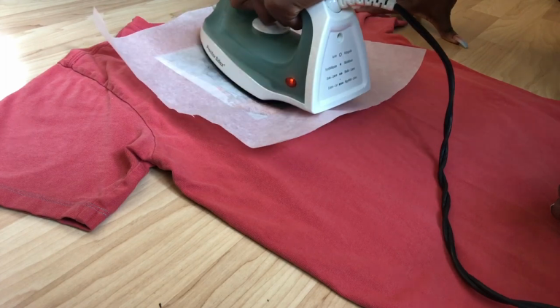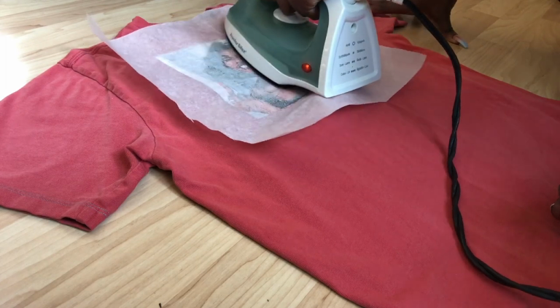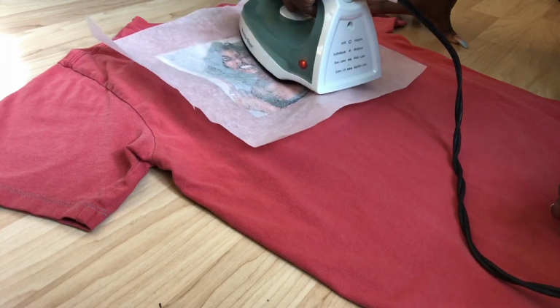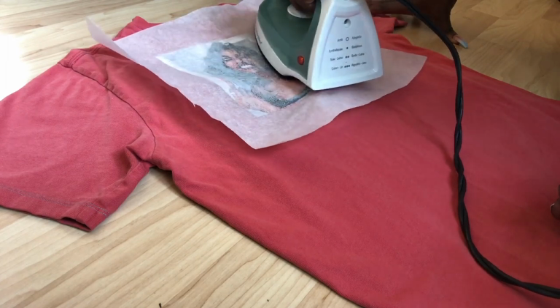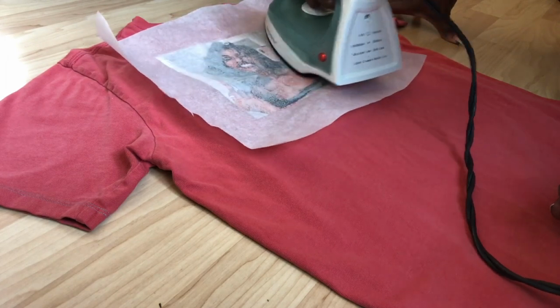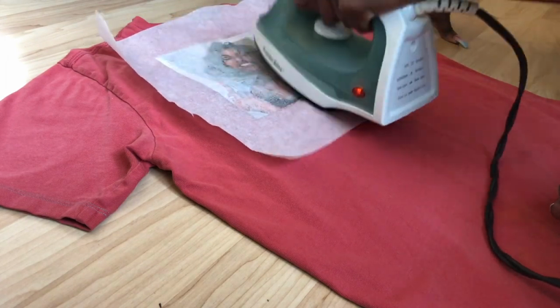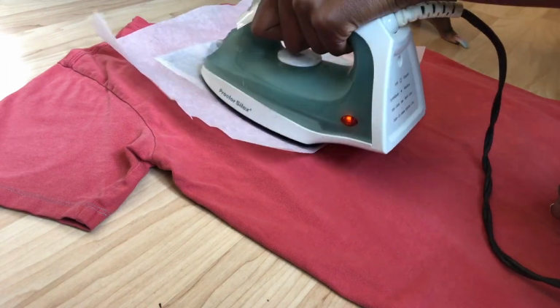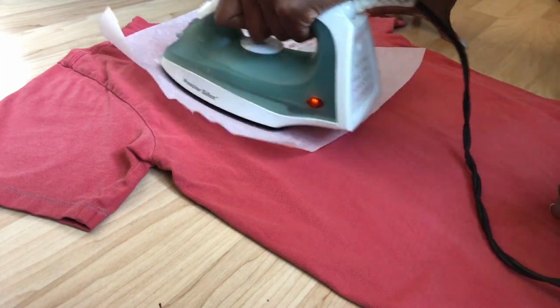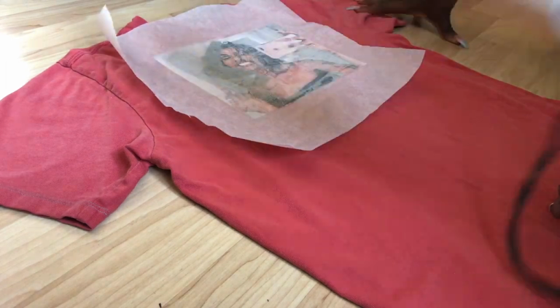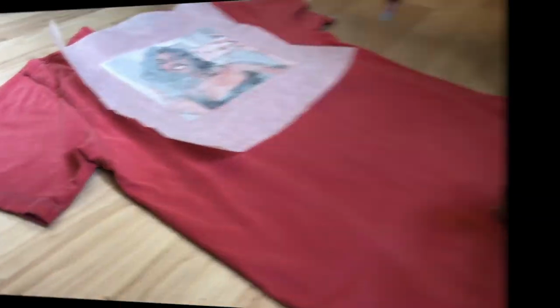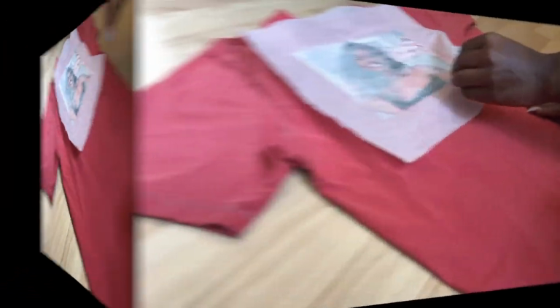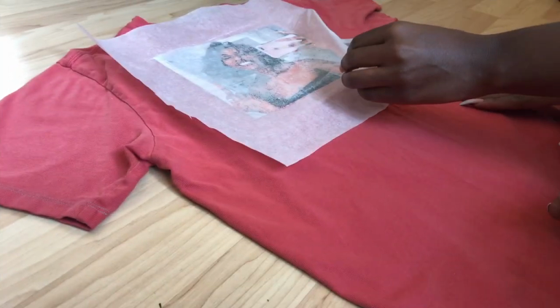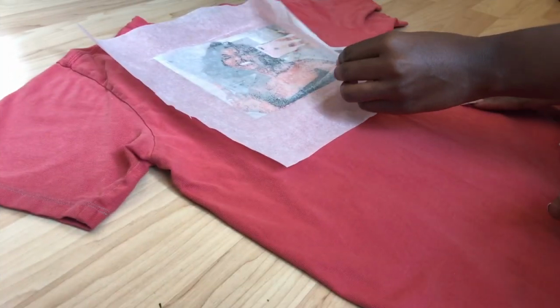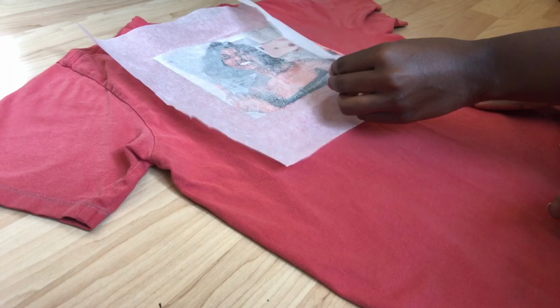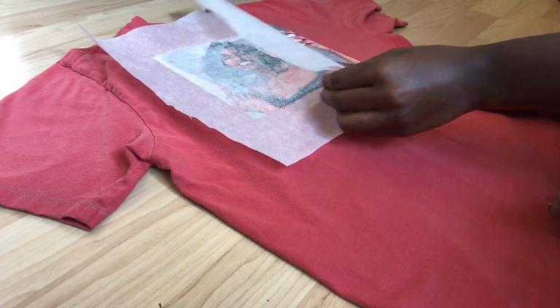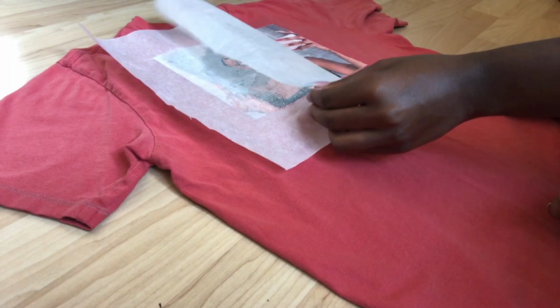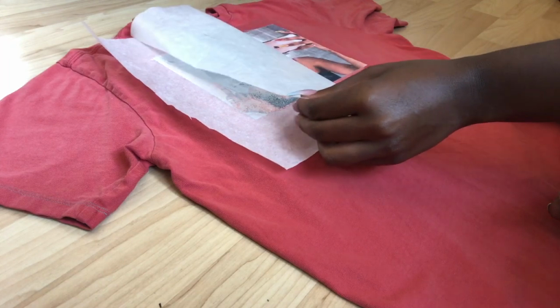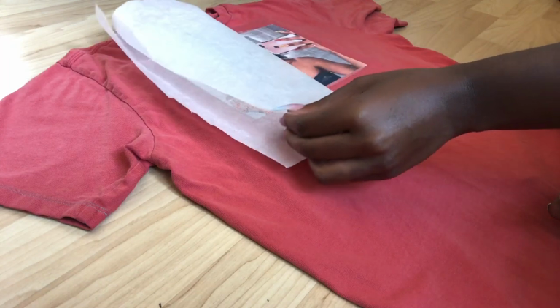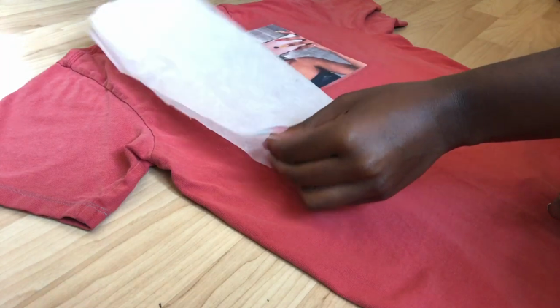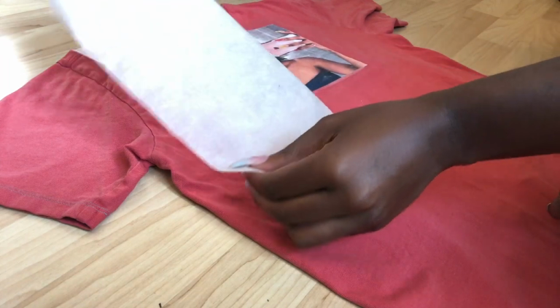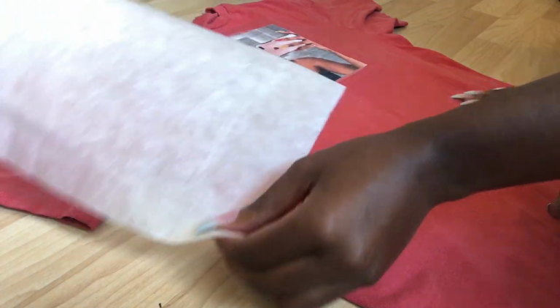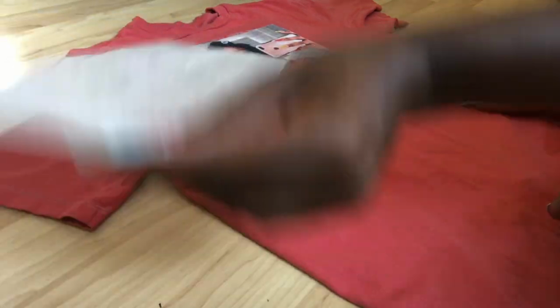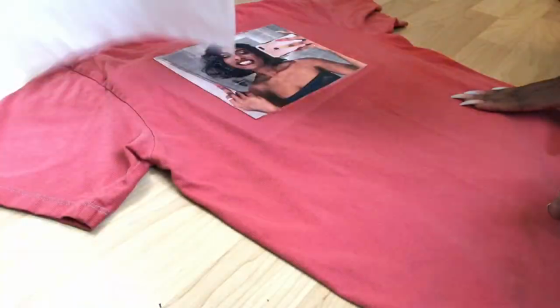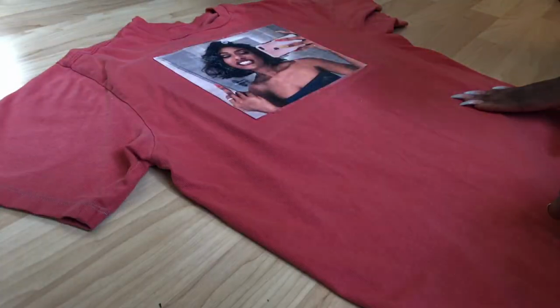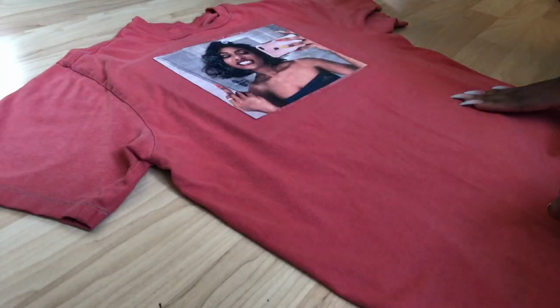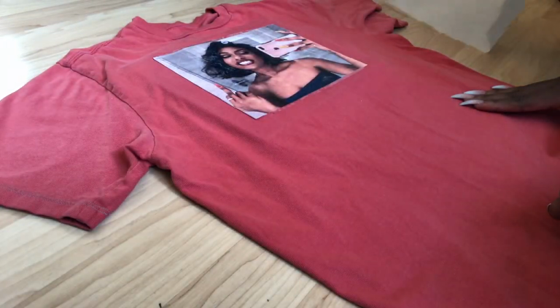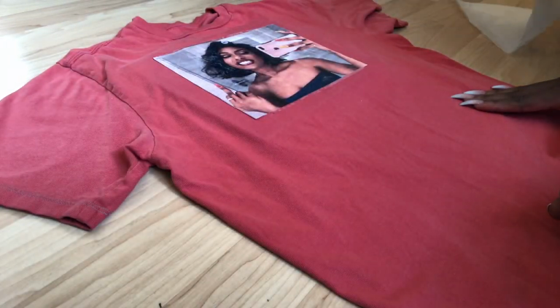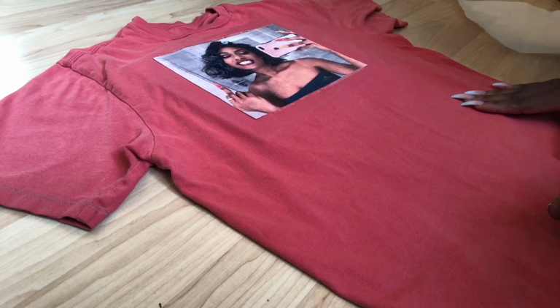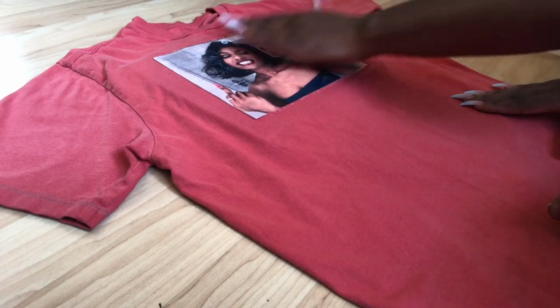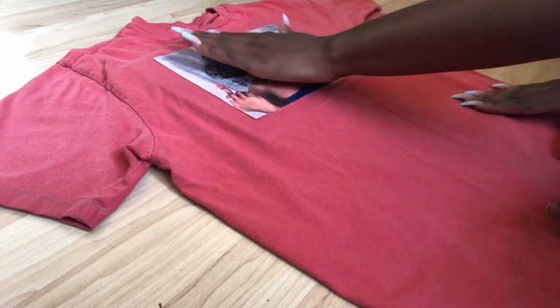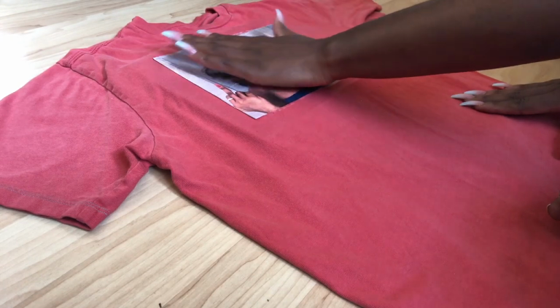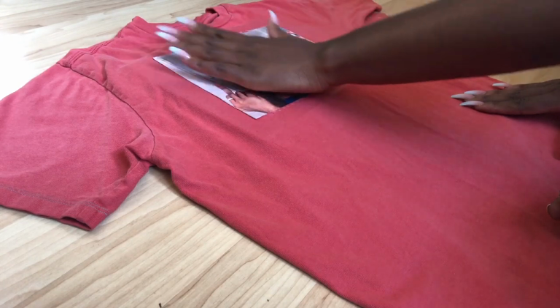After you think you've got the image pressed on the t-shirt enough, paying special attention to those four corners, you can go ahead and peel off the parchment paper and voila, you have yourself a custom print t-shirt.